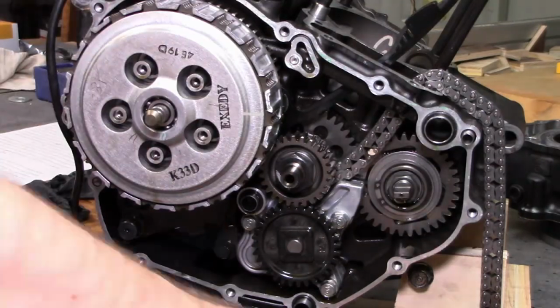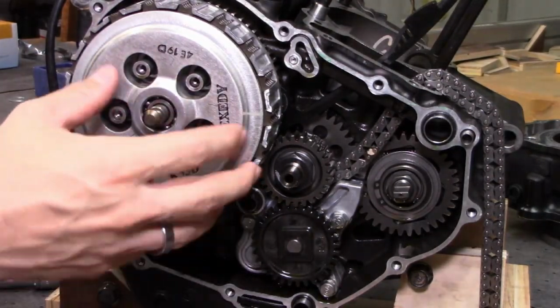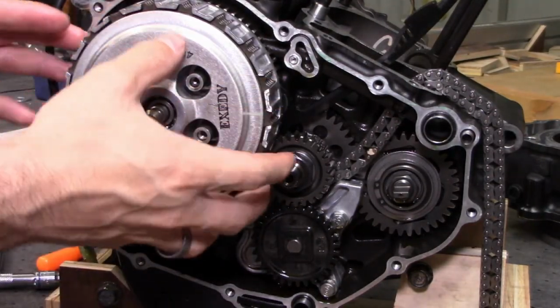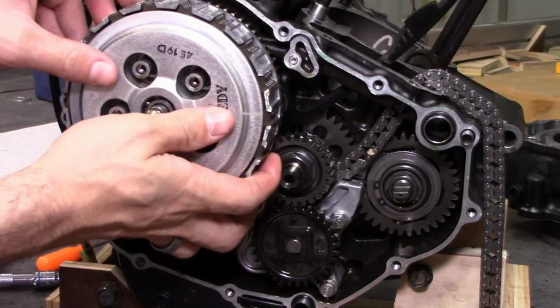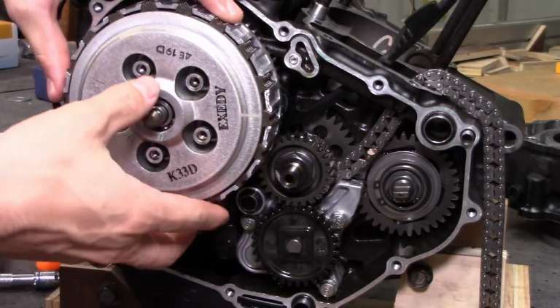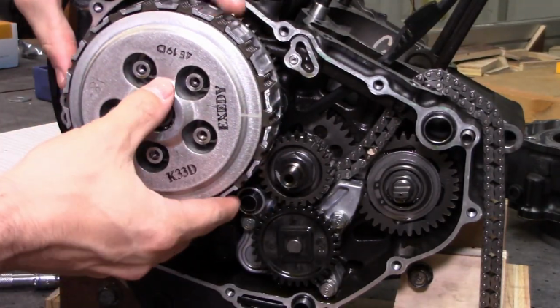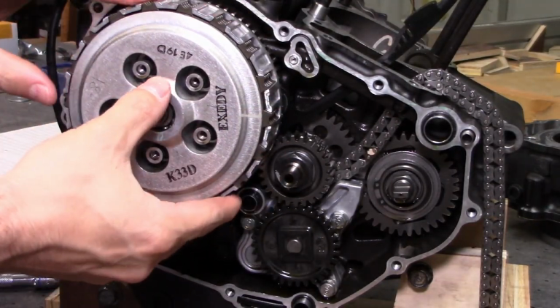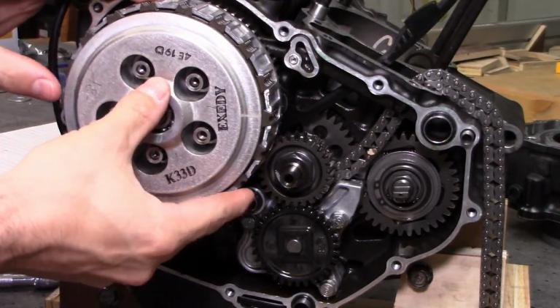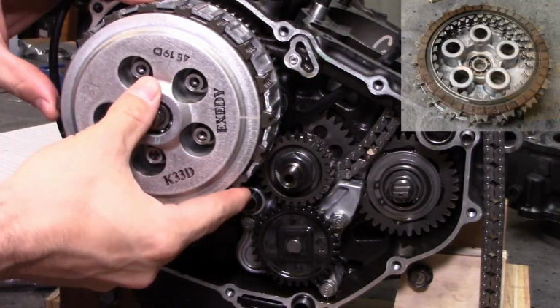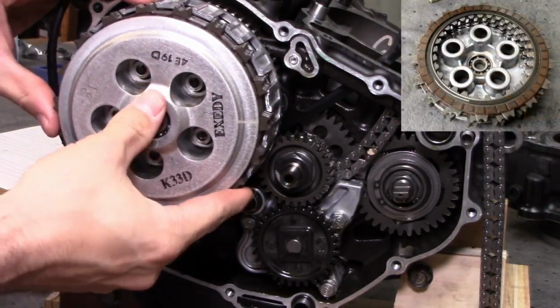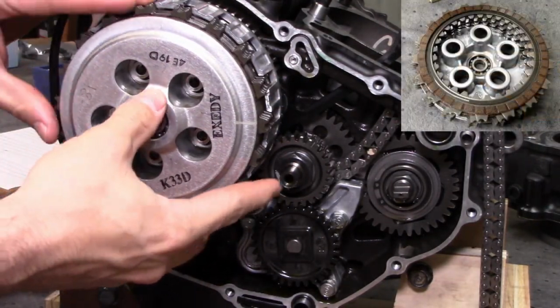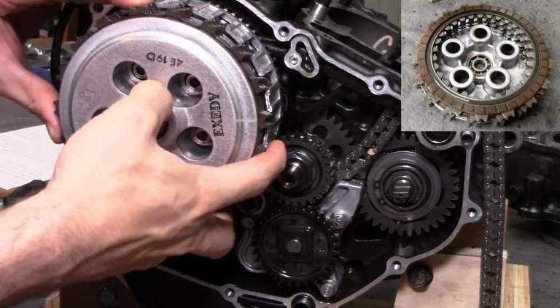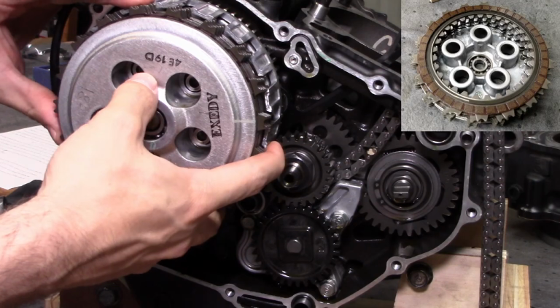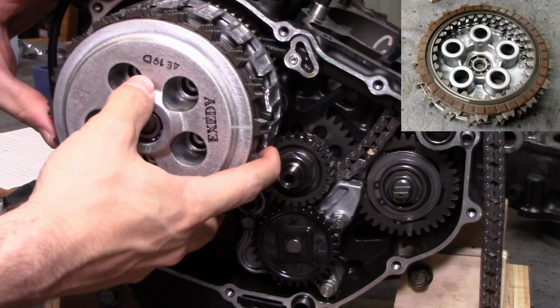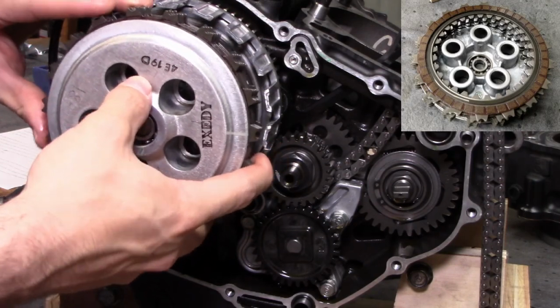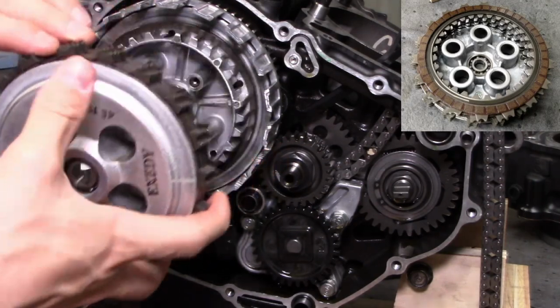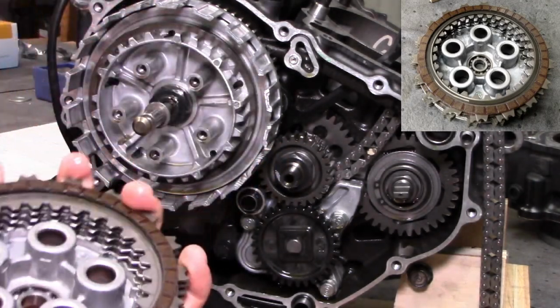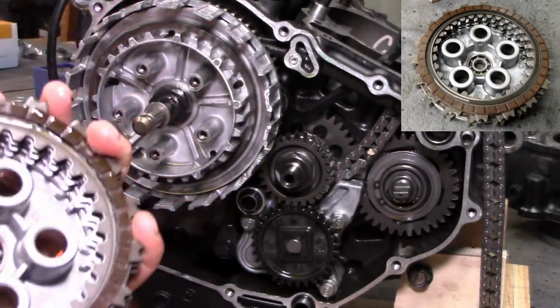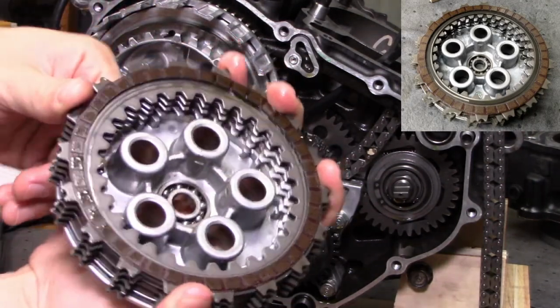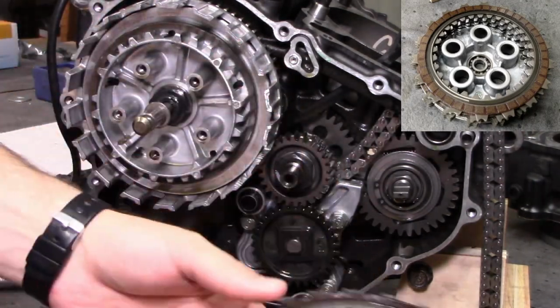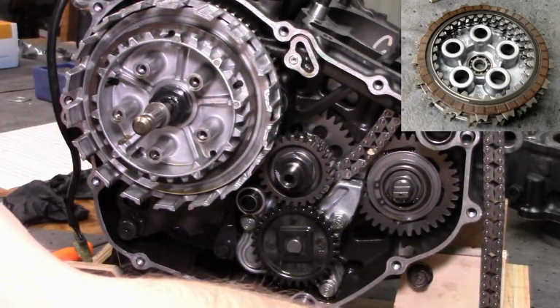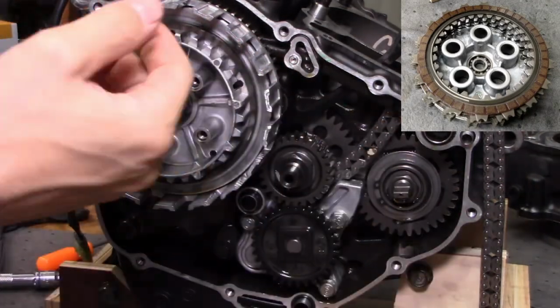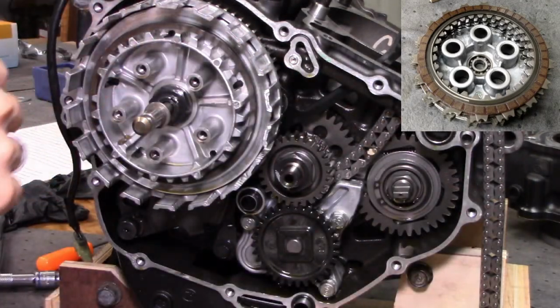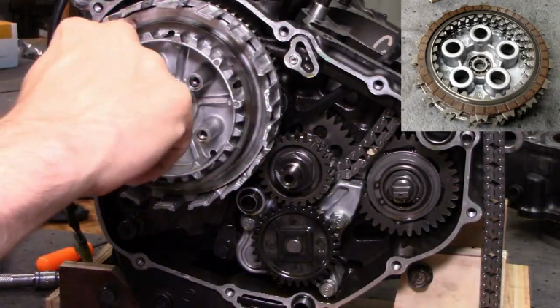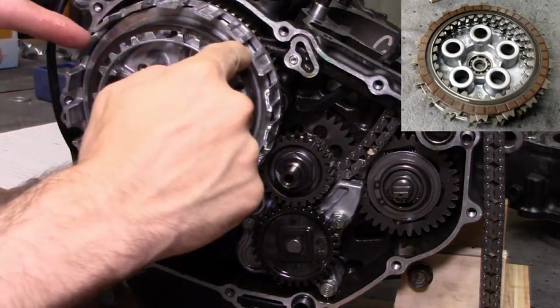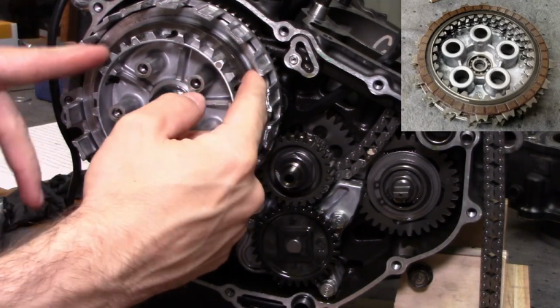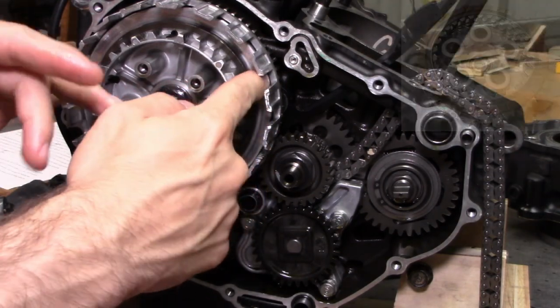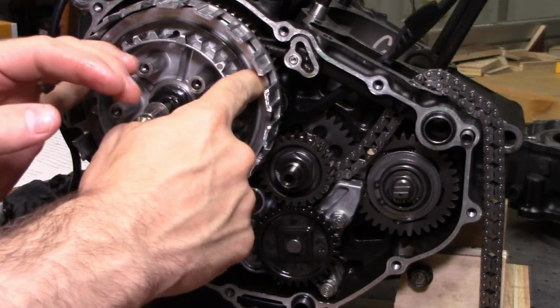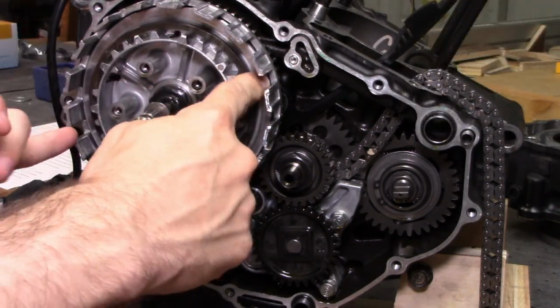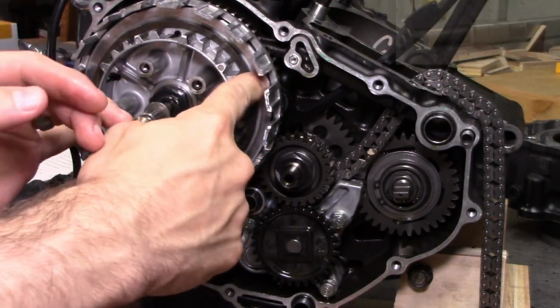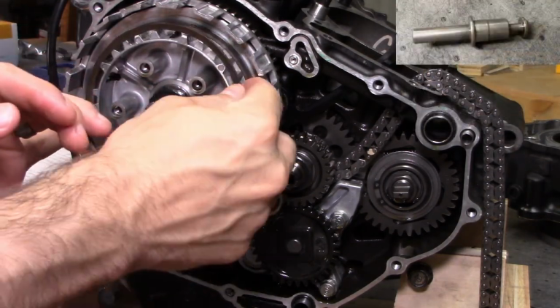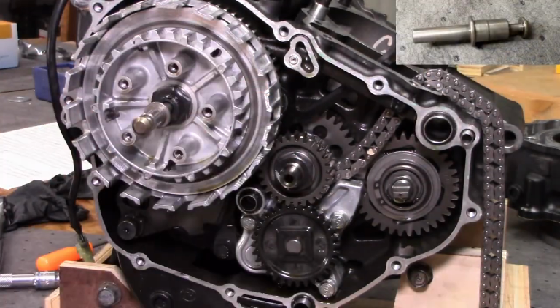Now we can remove a handful of things: the clutch lifter plate, the clutch discs, the clutch plates, the giant washer that is apparently called the judder spring, and the clutch lifter piece.